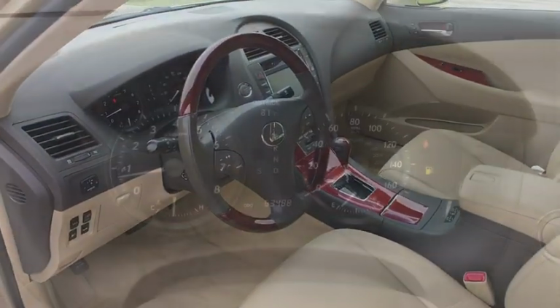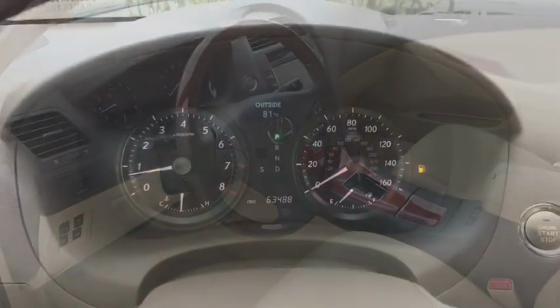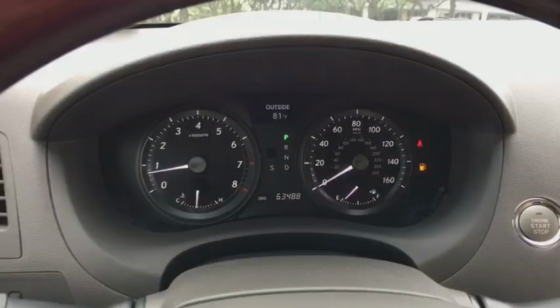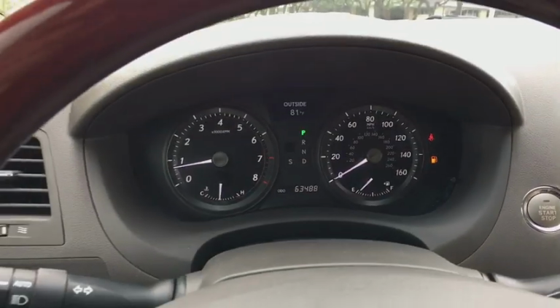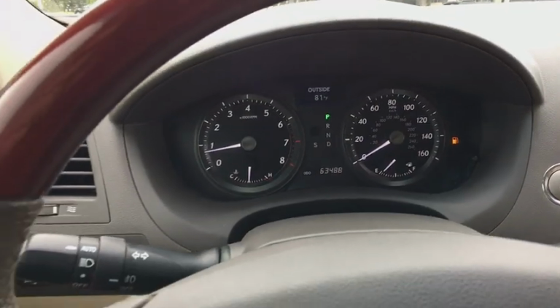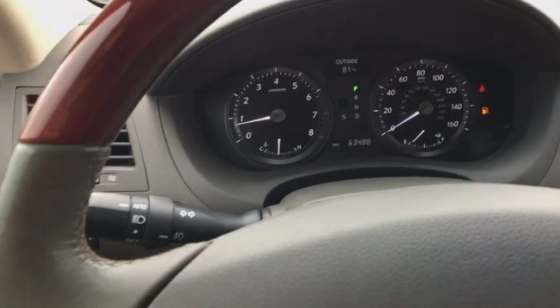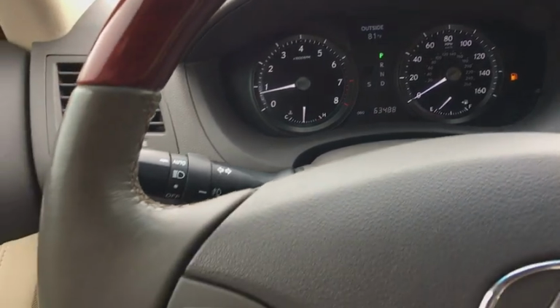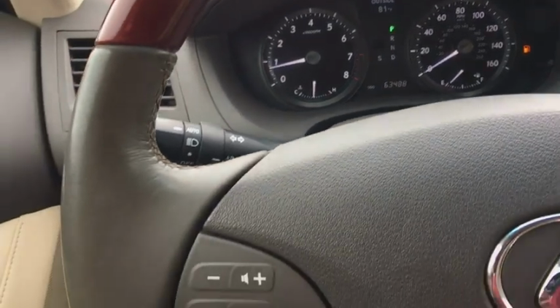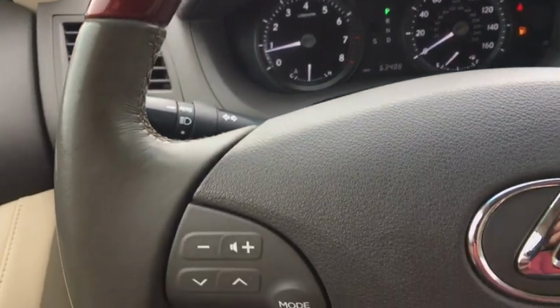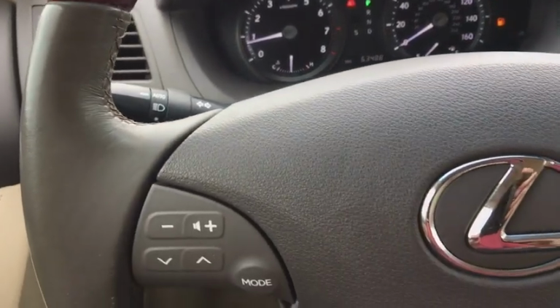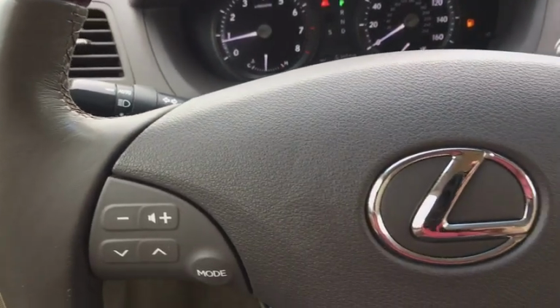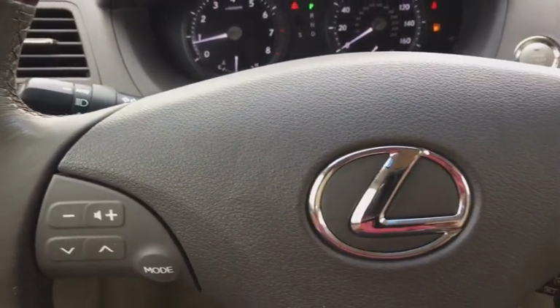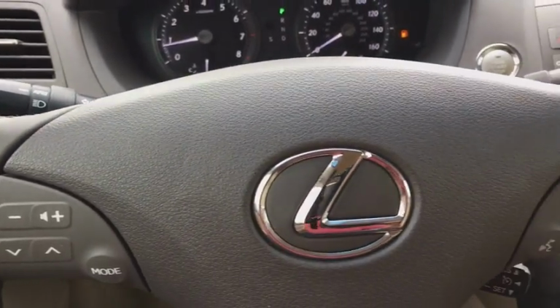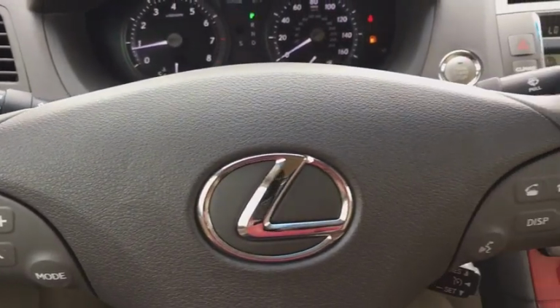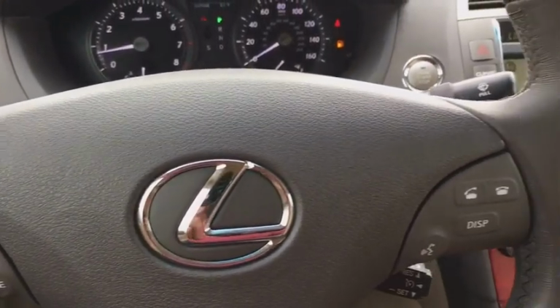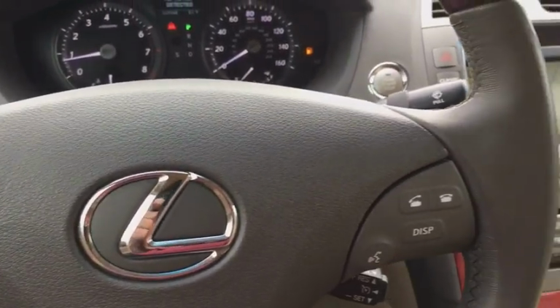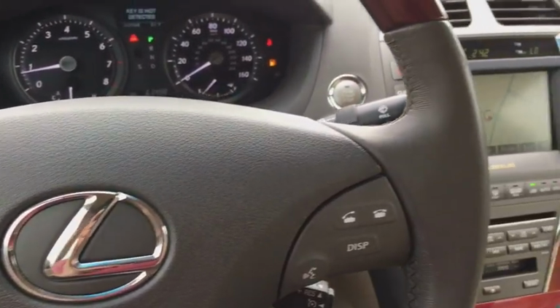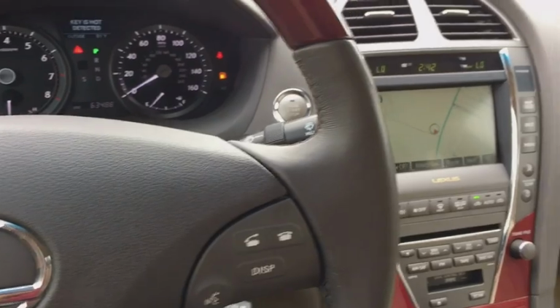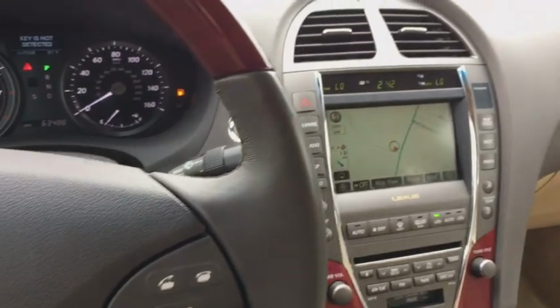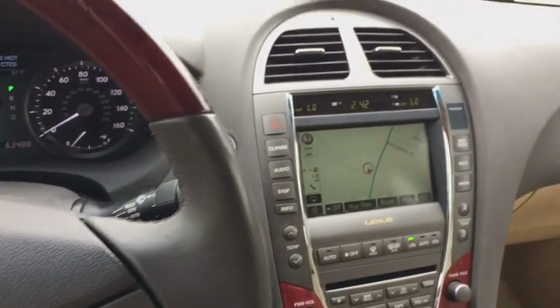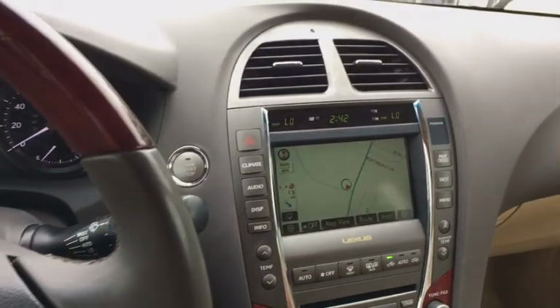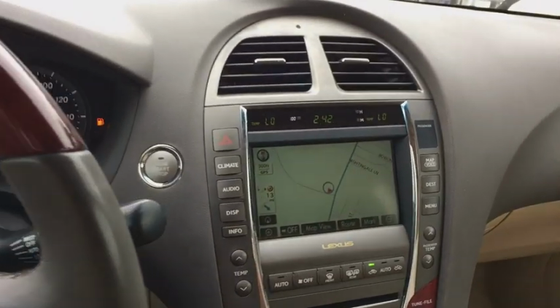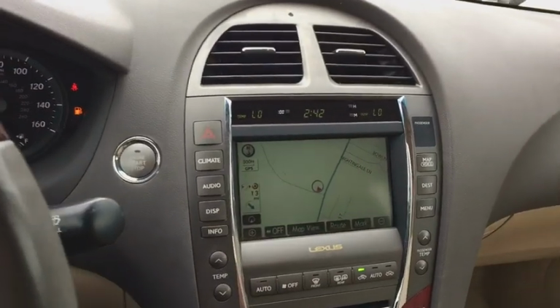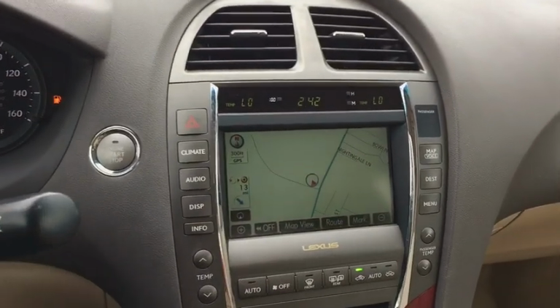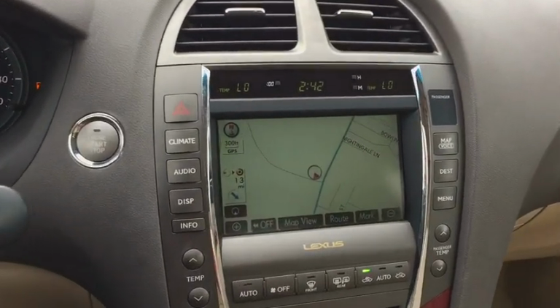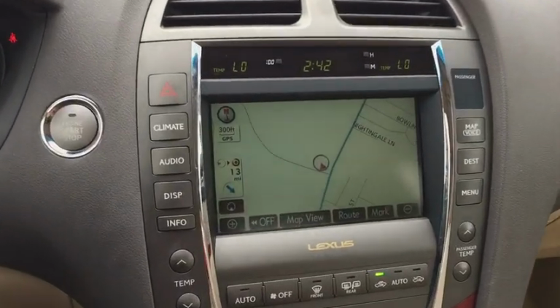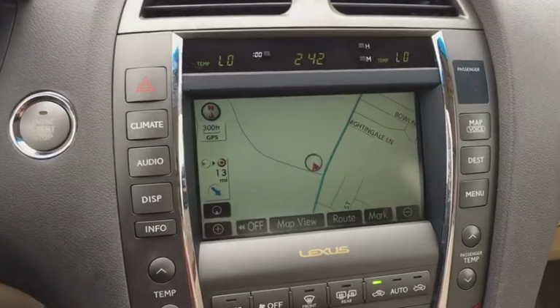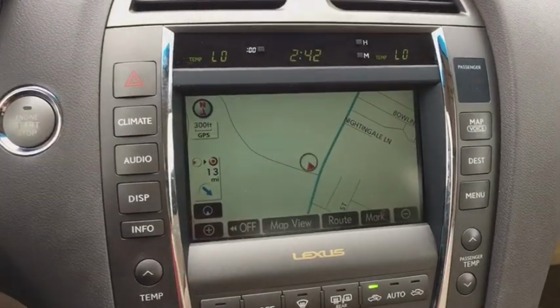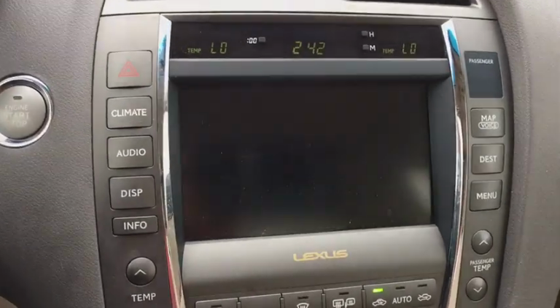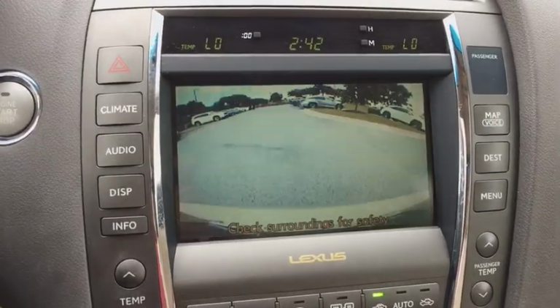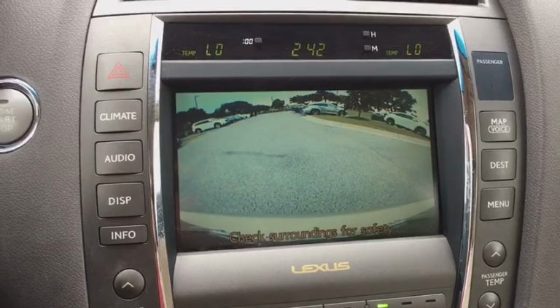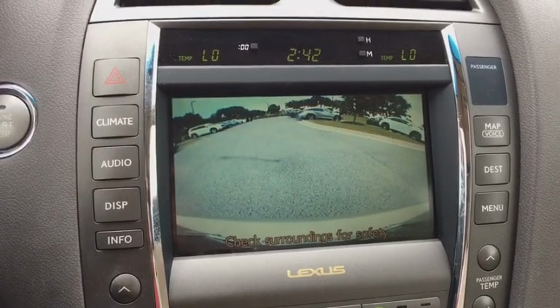Wouldn't you look great in this vehicle? Stop in today and see for yourself. Thank you.